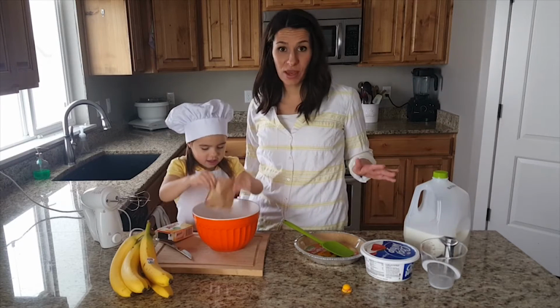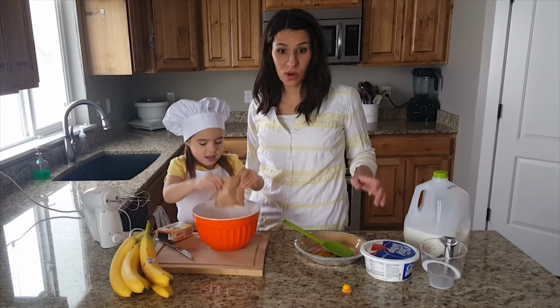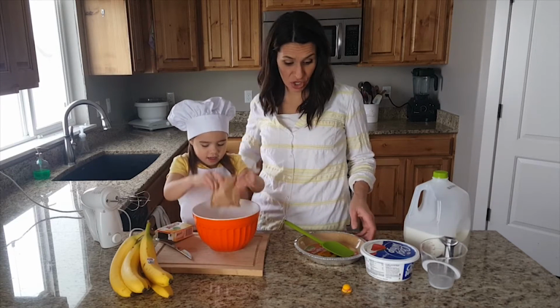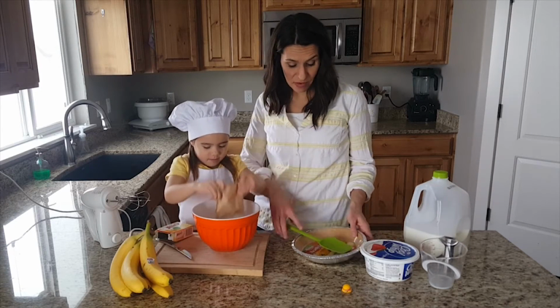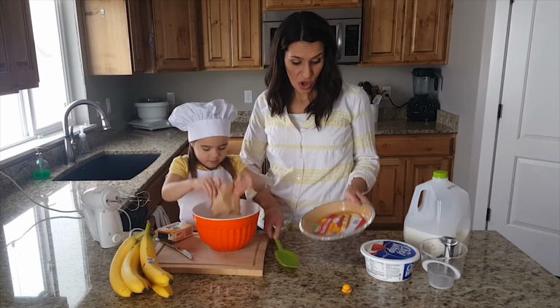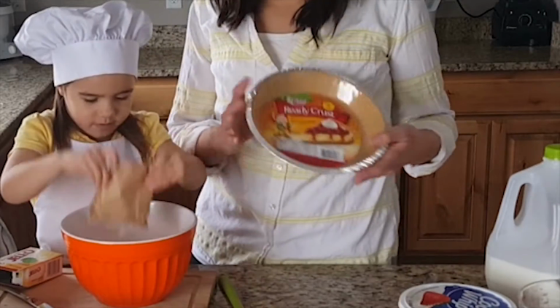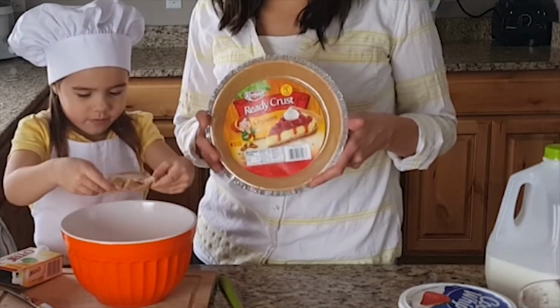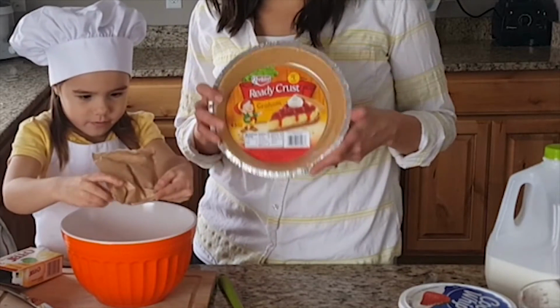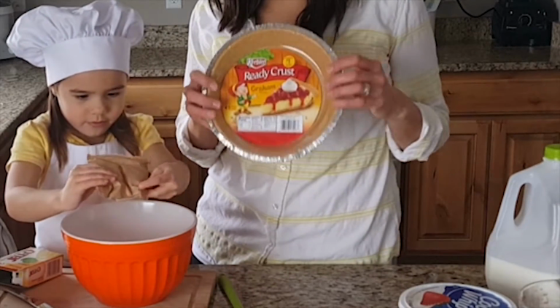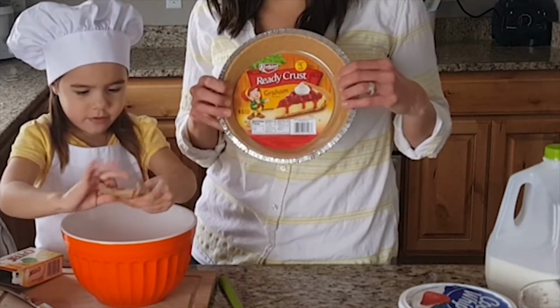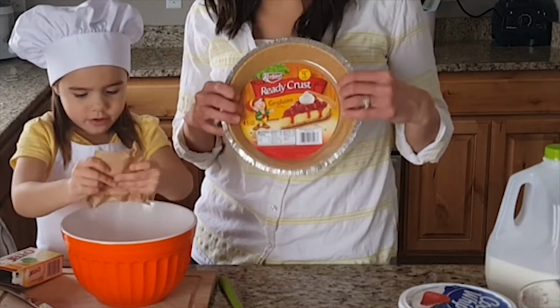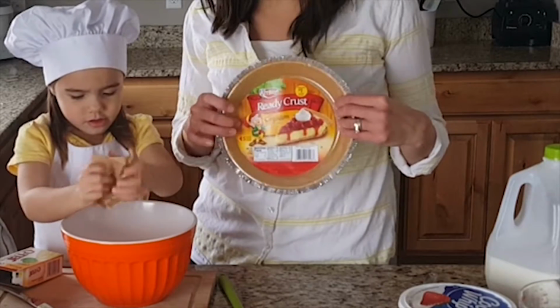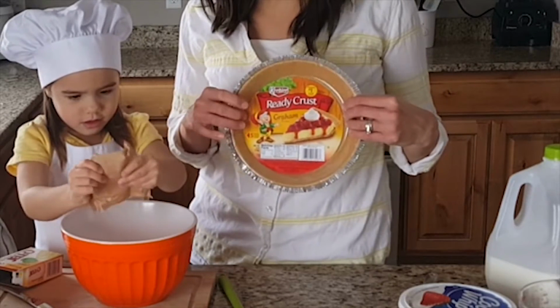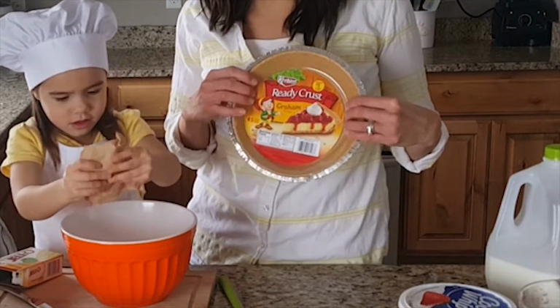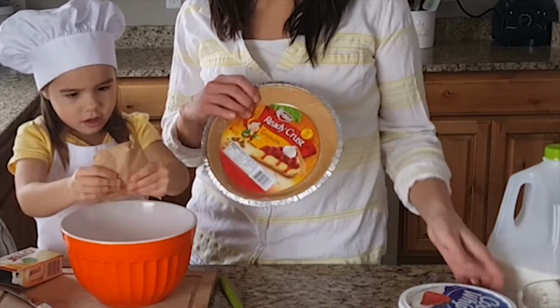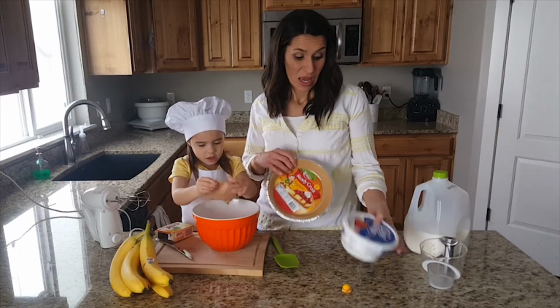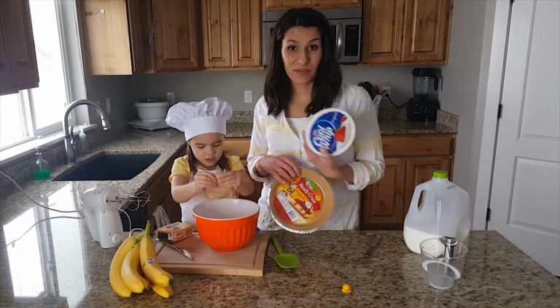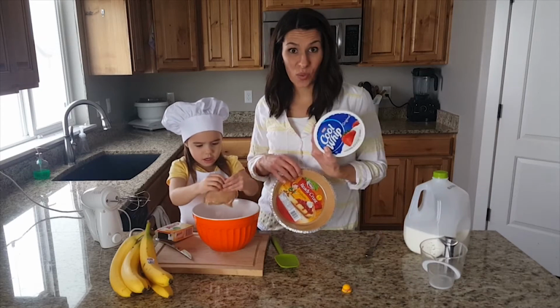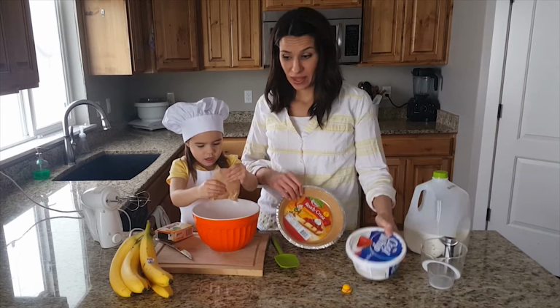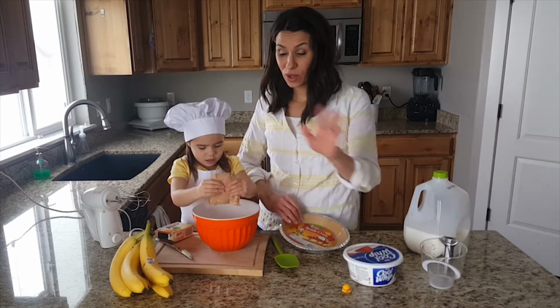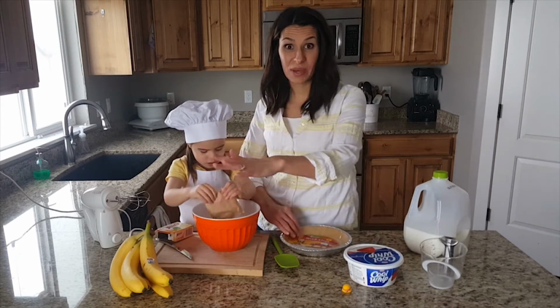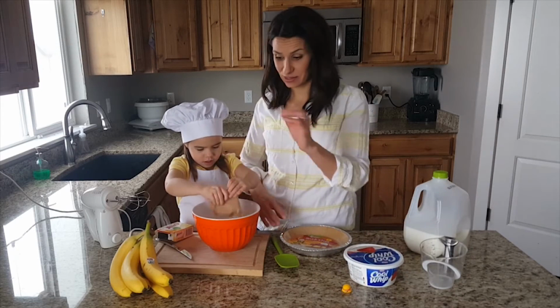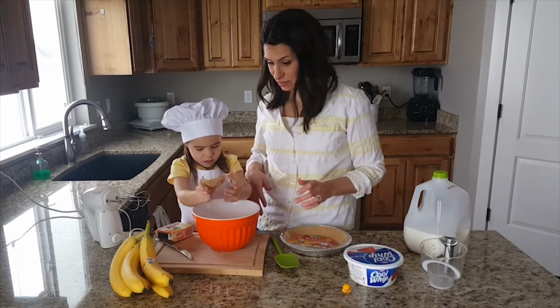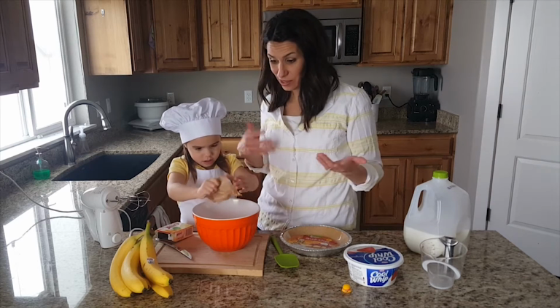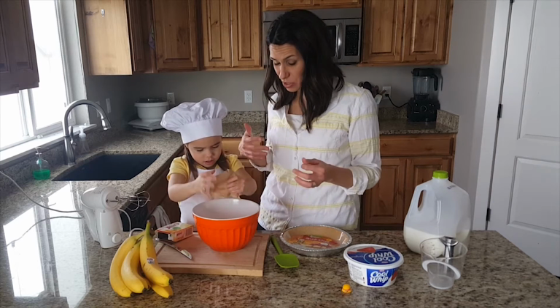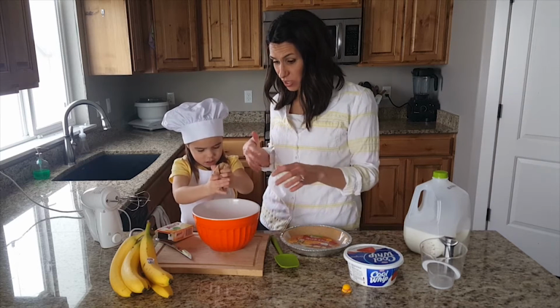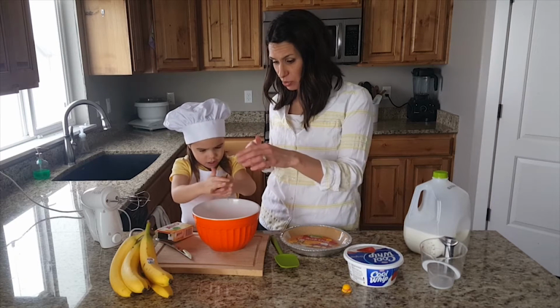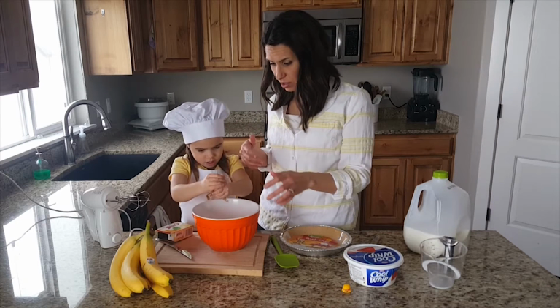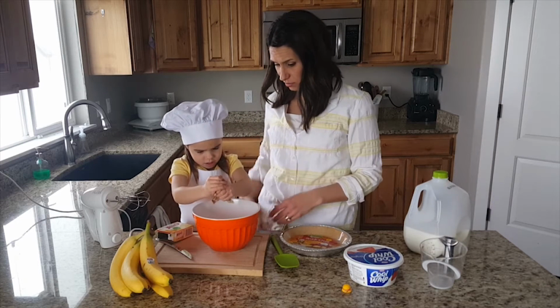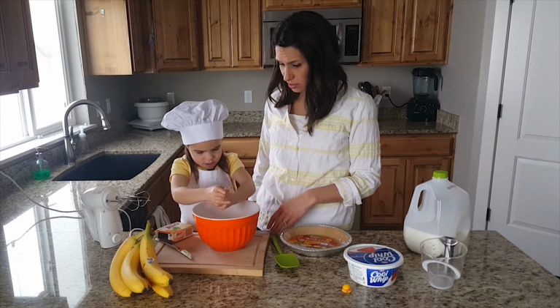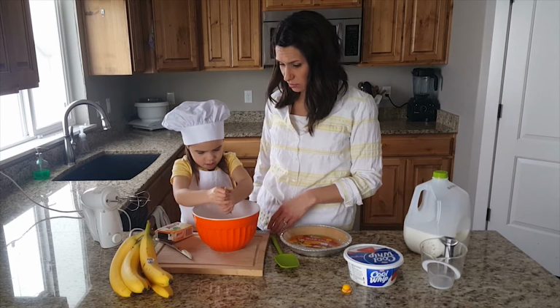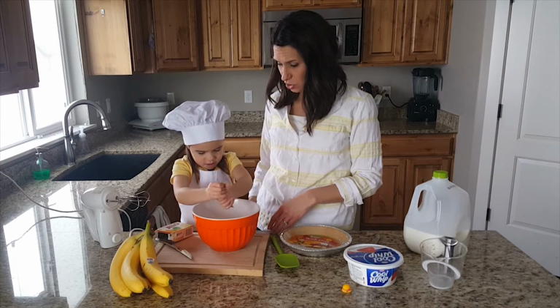Before you make this, make sure you have everything. We have a crust — this is a graham cracker crust, it's already made, which is so easy. We have some cool whip and some bananas, and that's pretty much all you need along with the pudding.